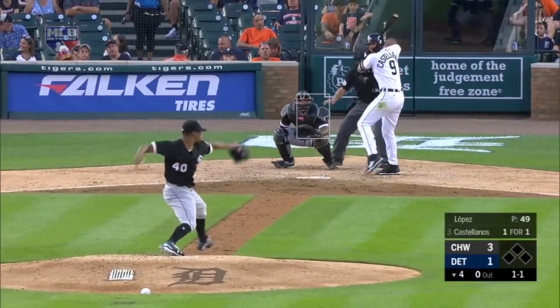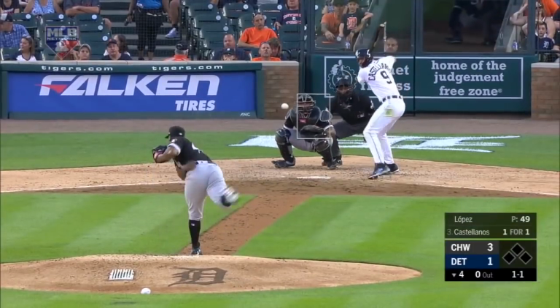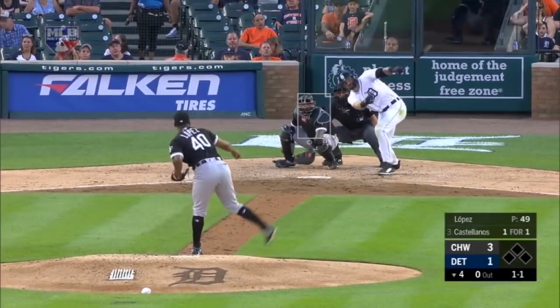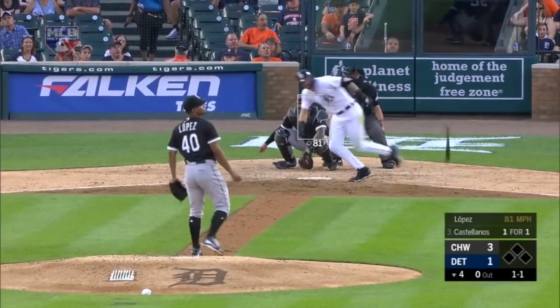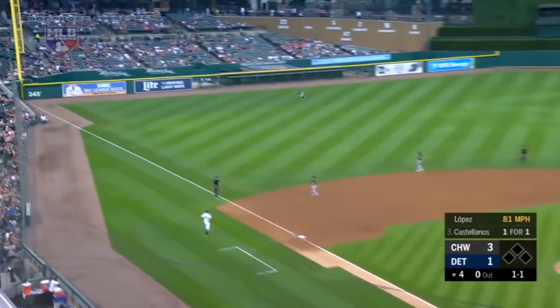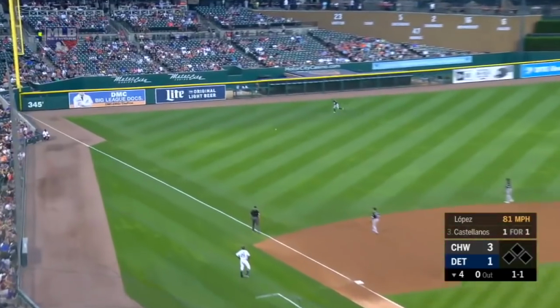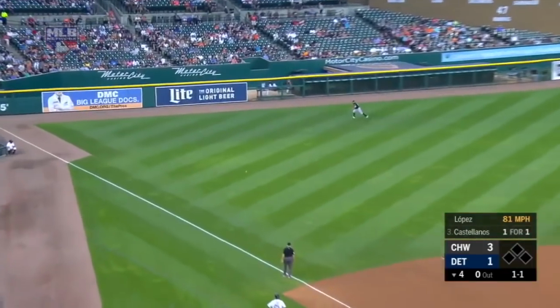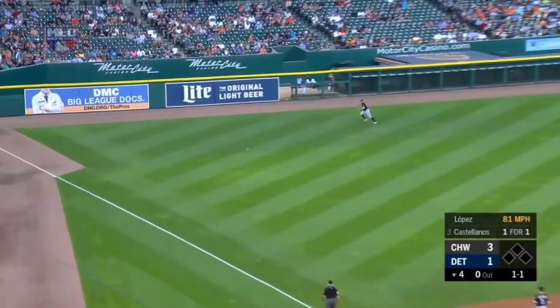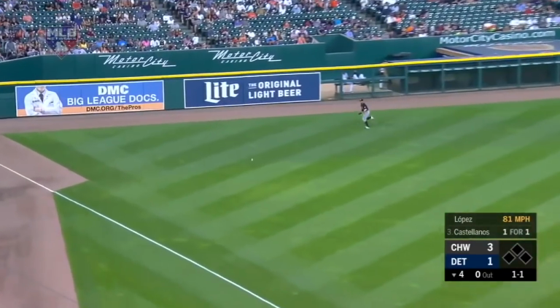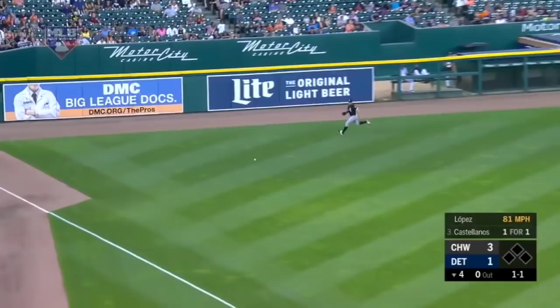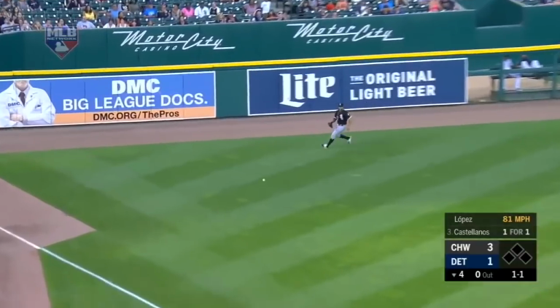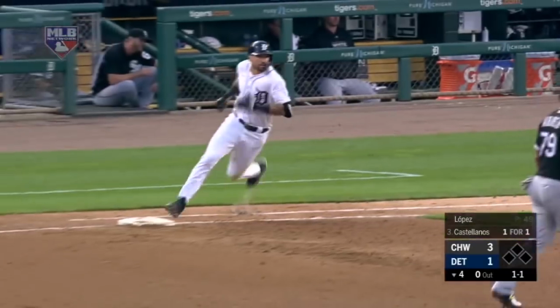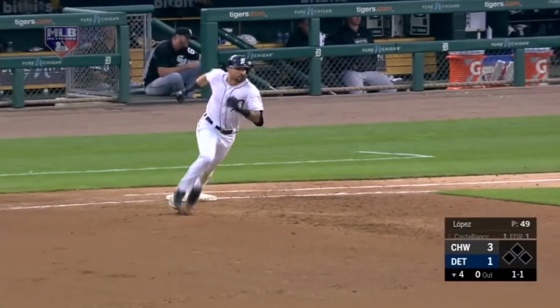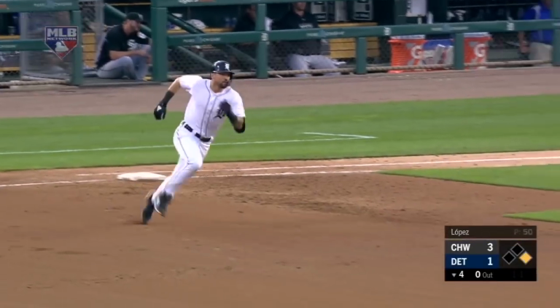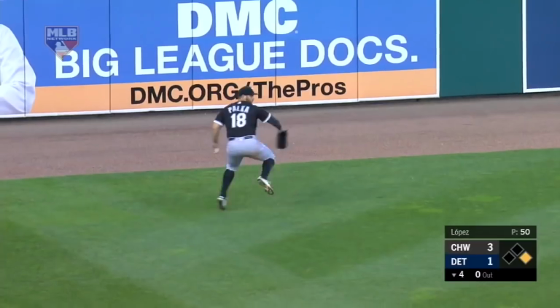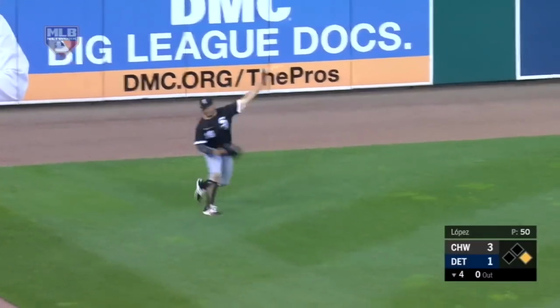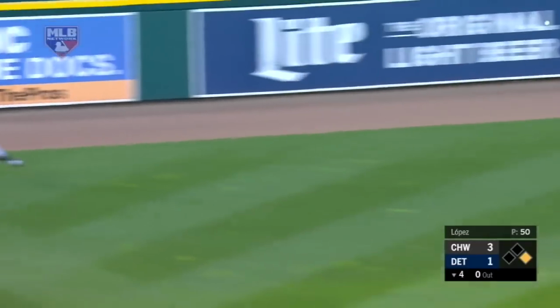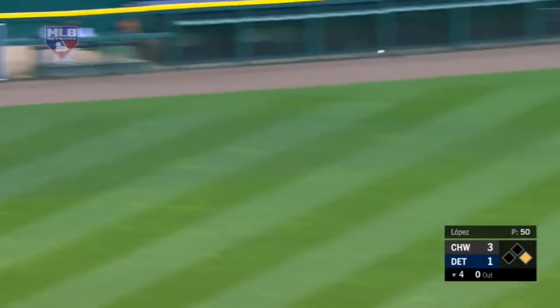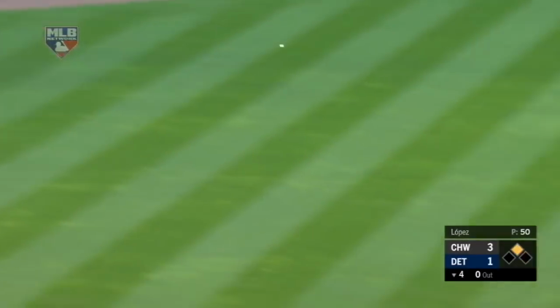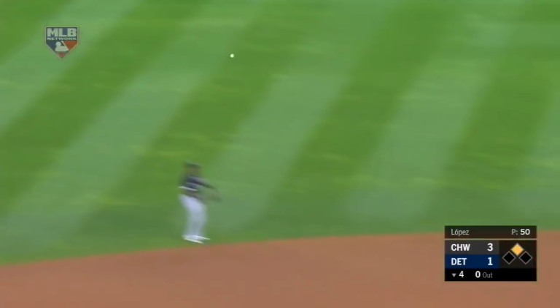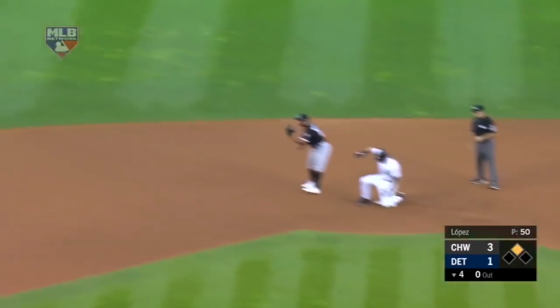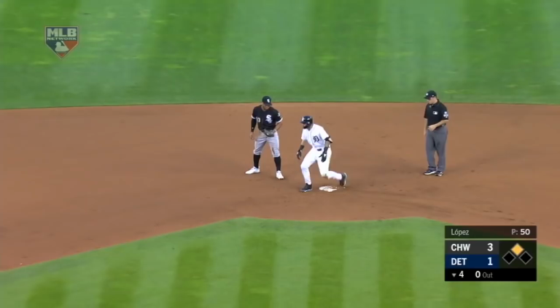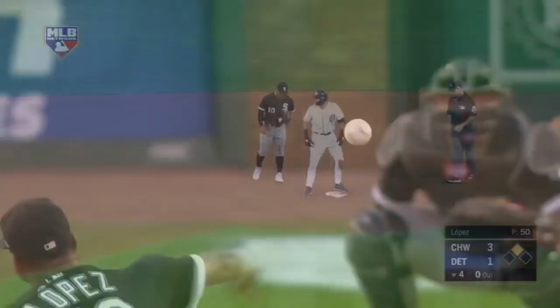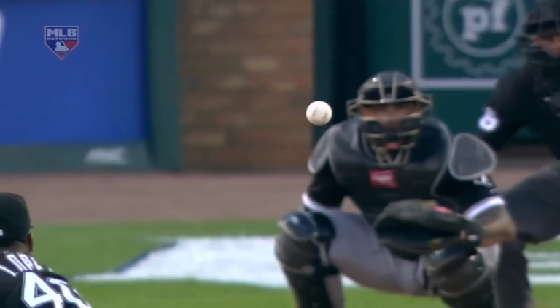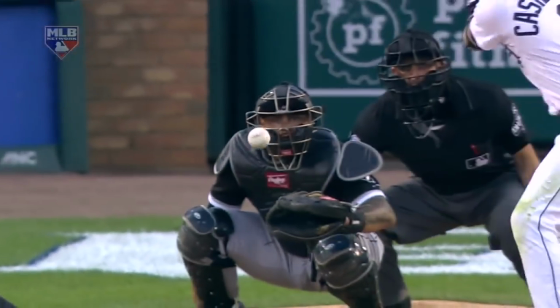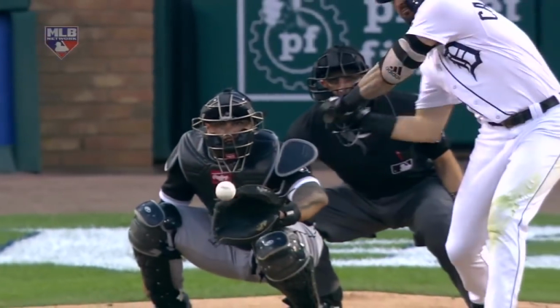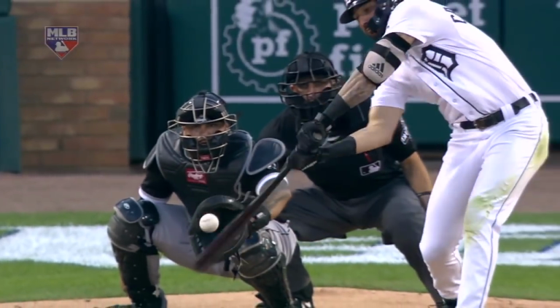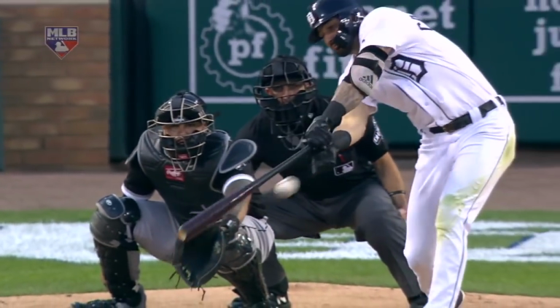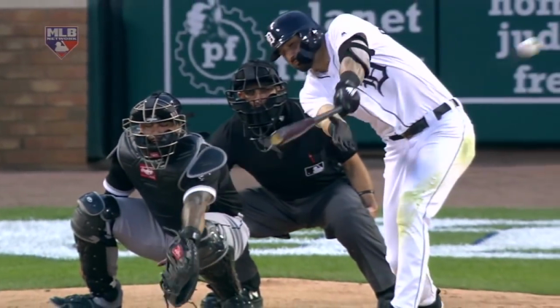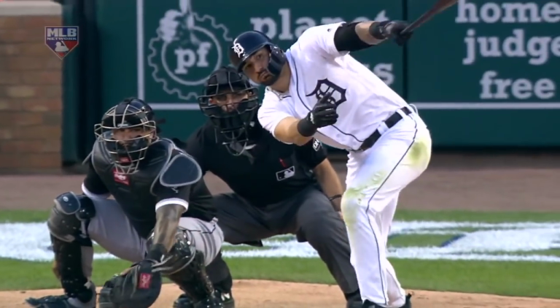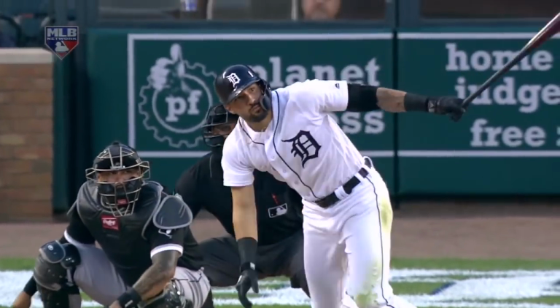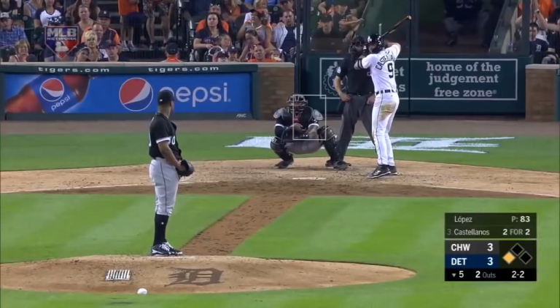Here's the 1-1 pitch. It's looped down the left field line. Nick is on his way to second — he will get there. It's going to be a double for Castellanos to open up the fourth, and he is two for two in this game.